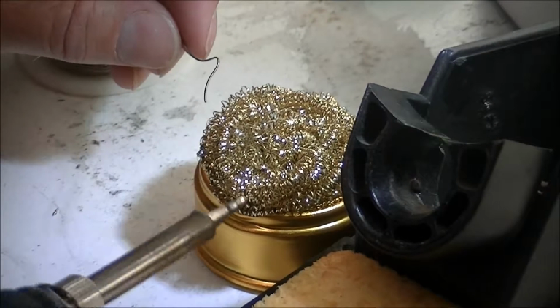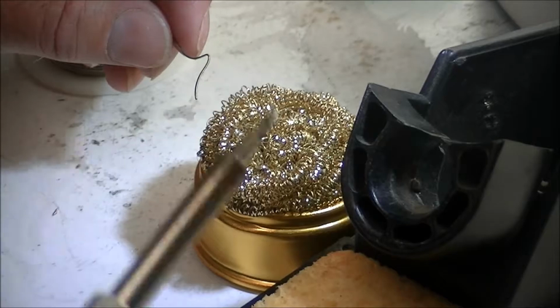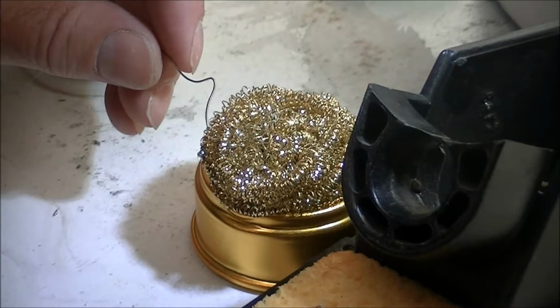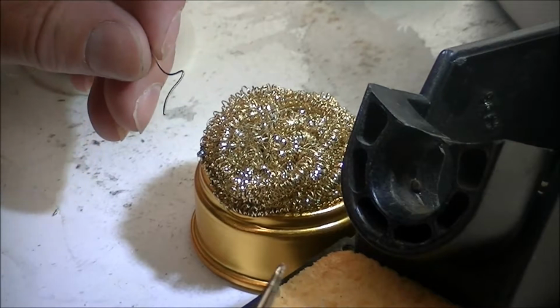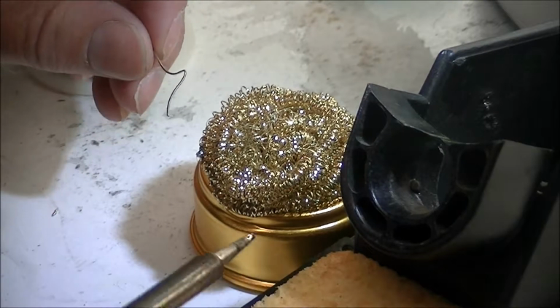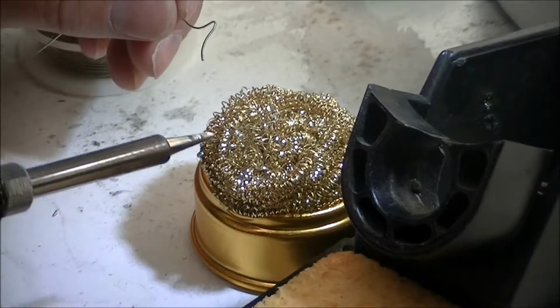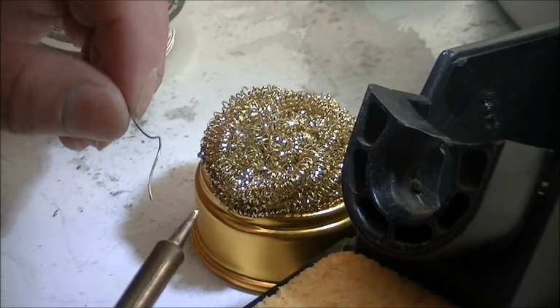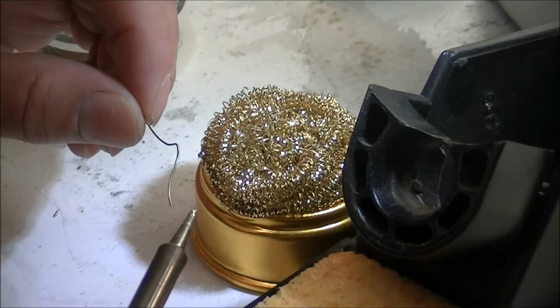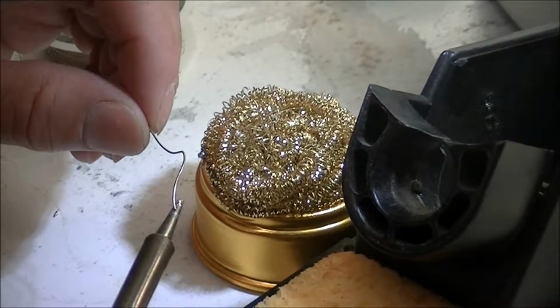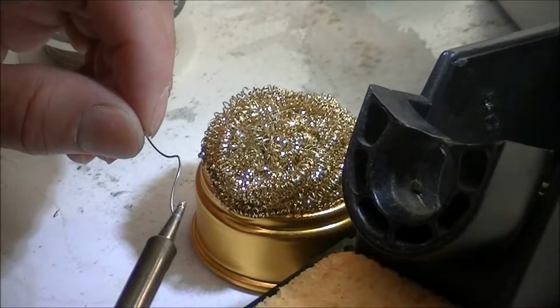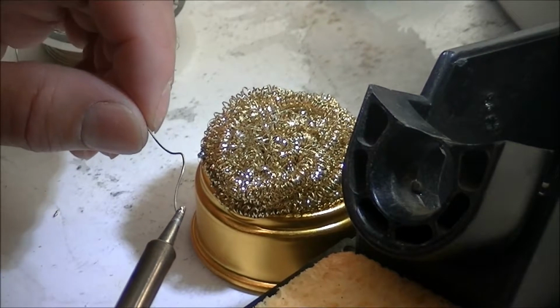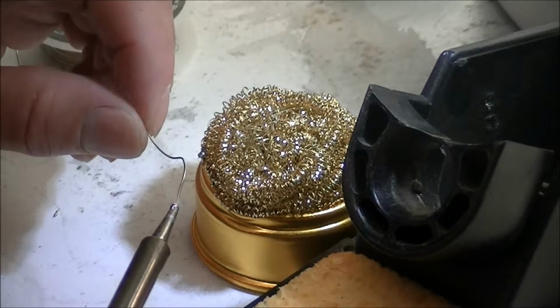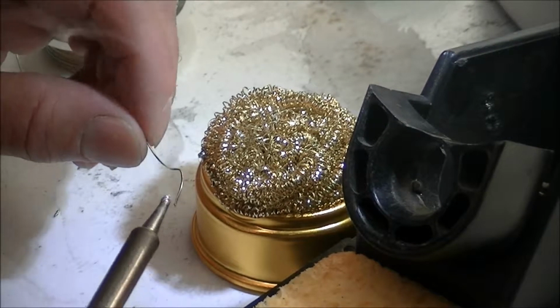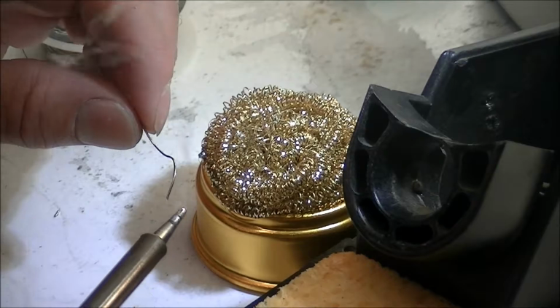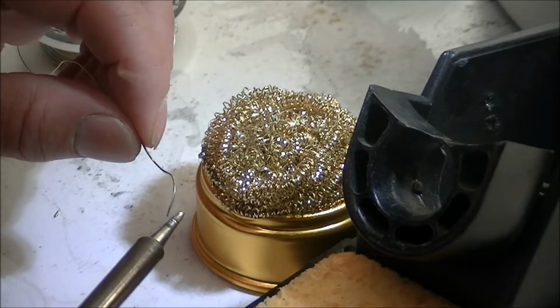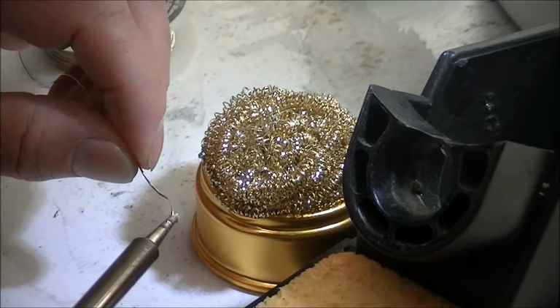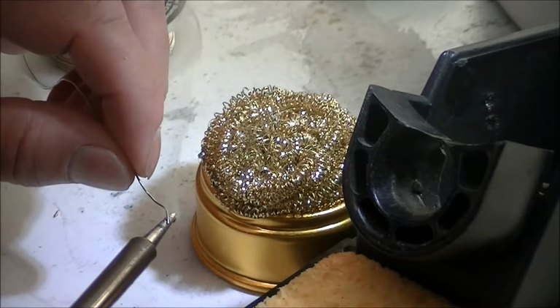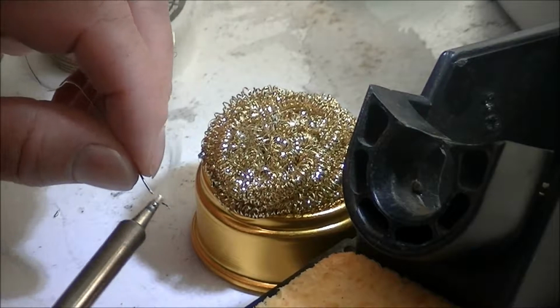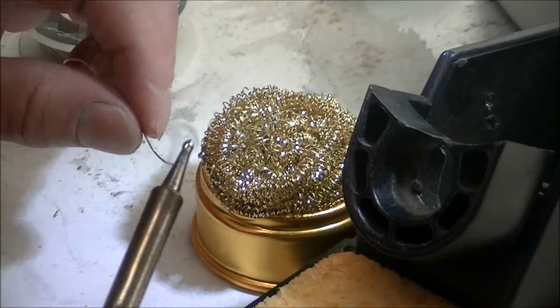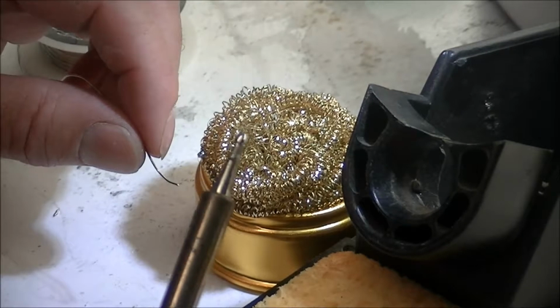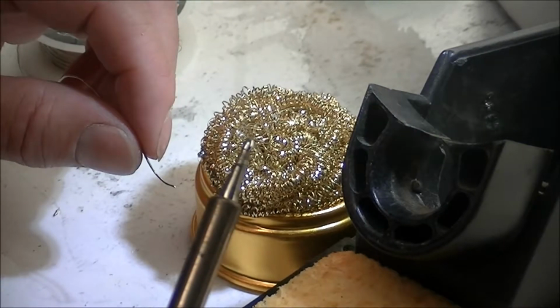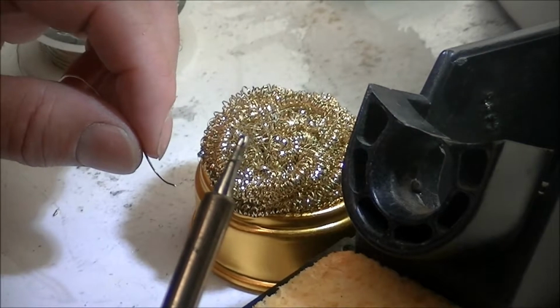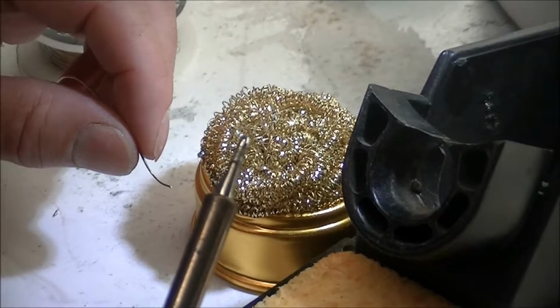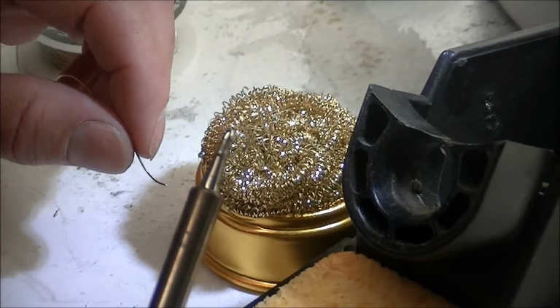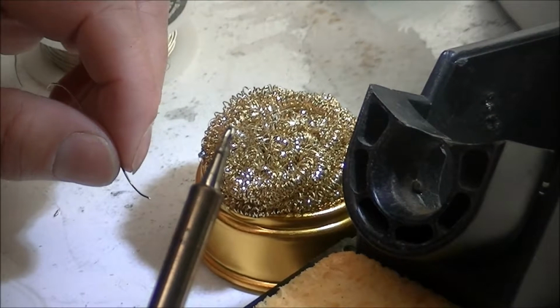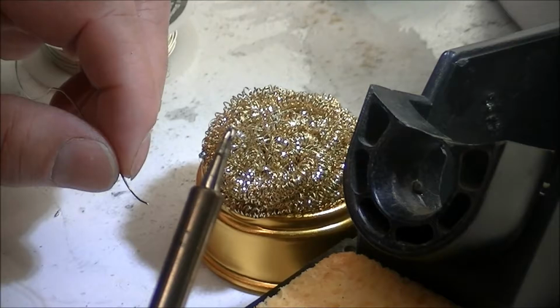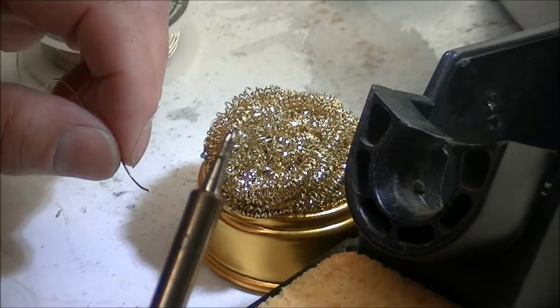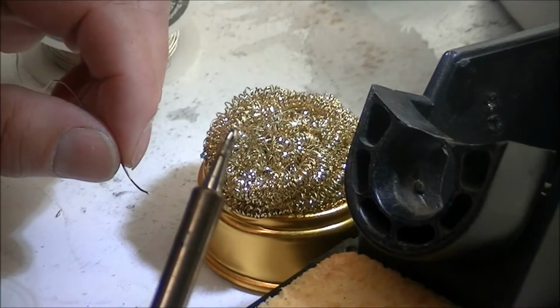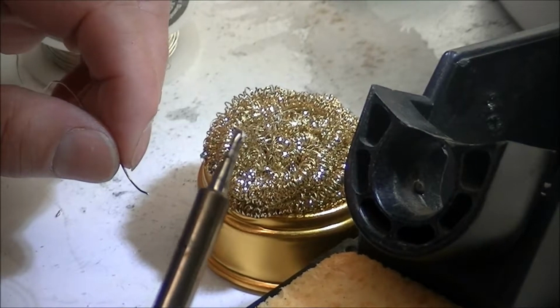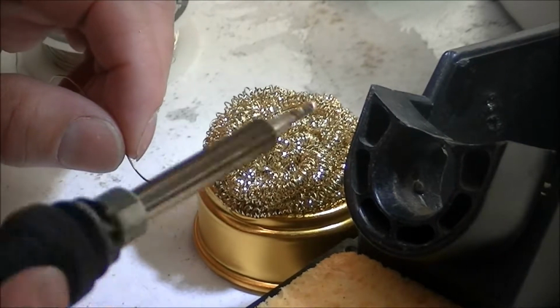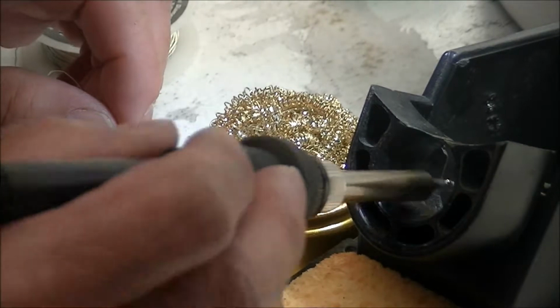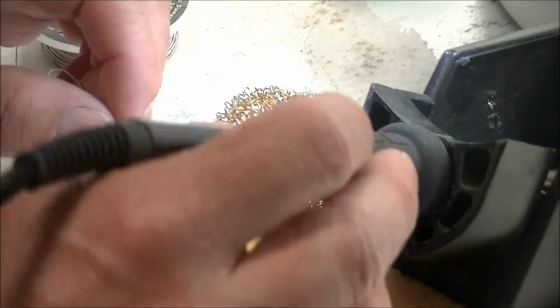Also, when you get ready to store your tip, apply a very heavy bead of solder to the tip before turning the soldering iron off and storing it. This heavy coating of solder acts as a protective barrier to keep your tip from rusting while it's being stored.